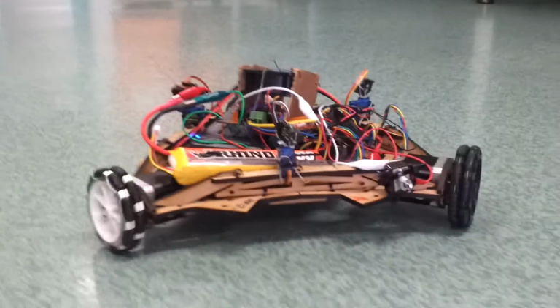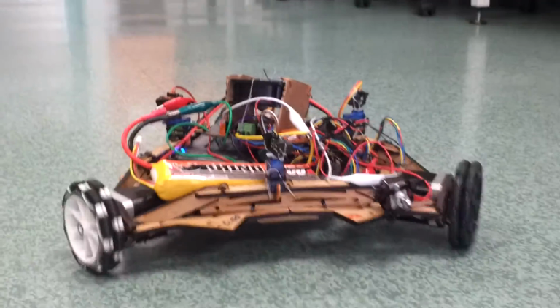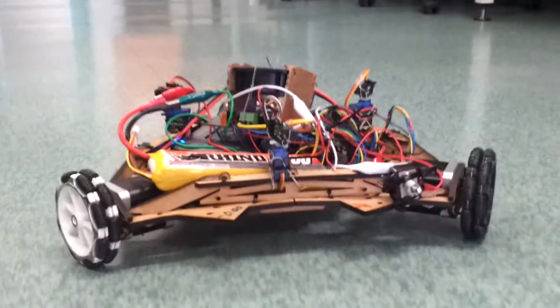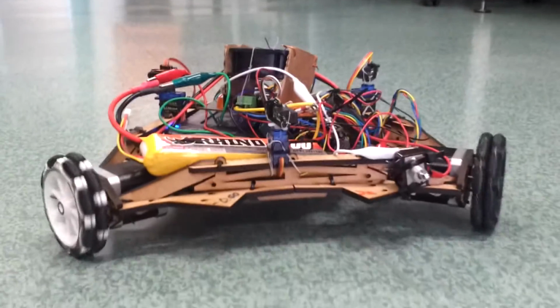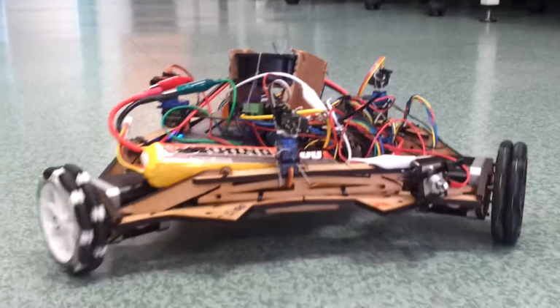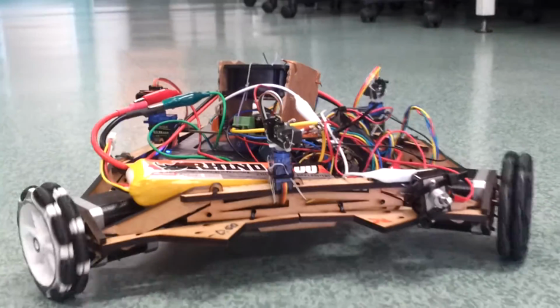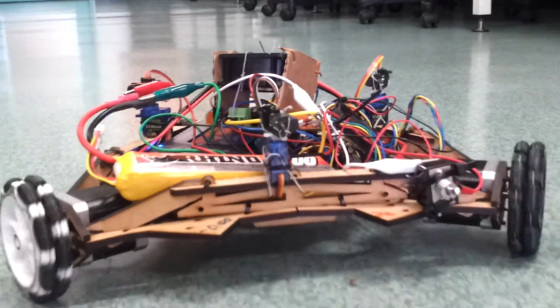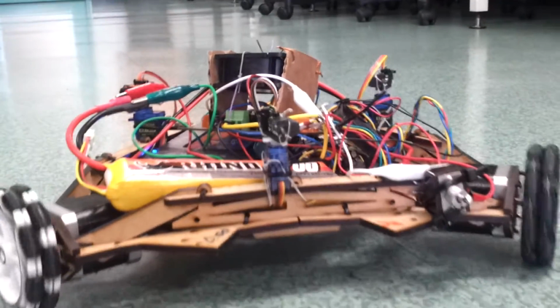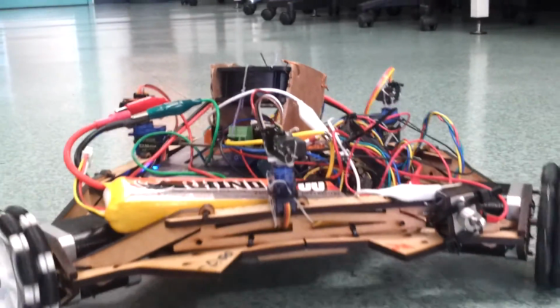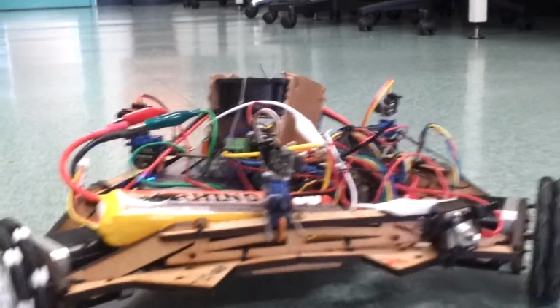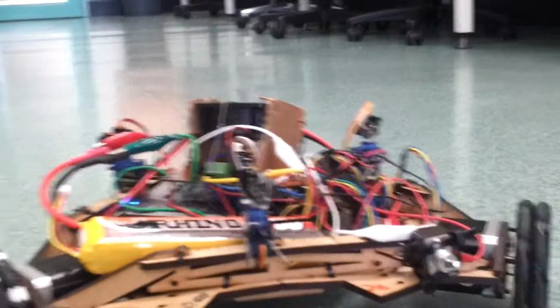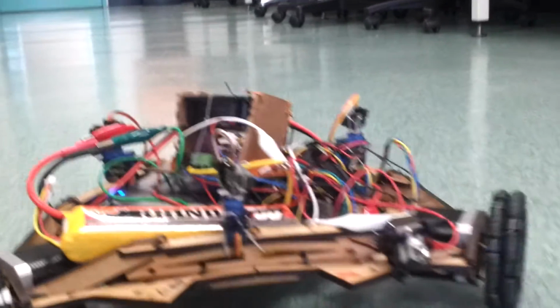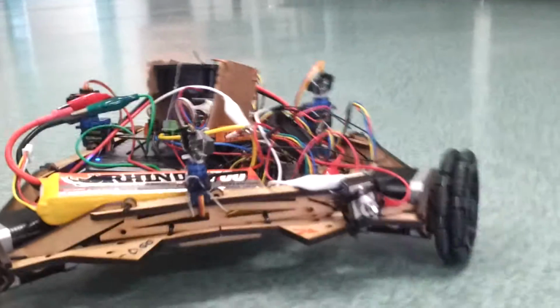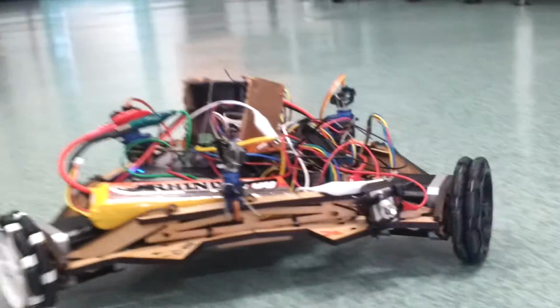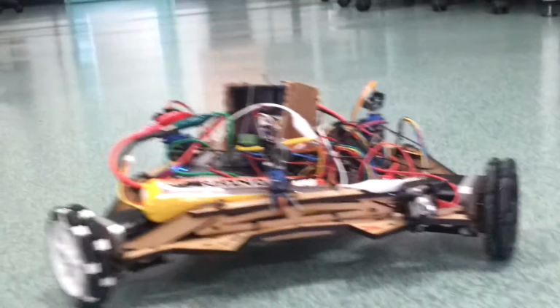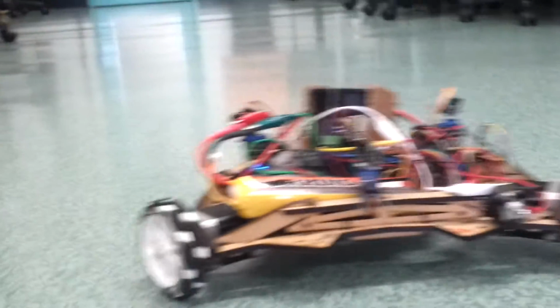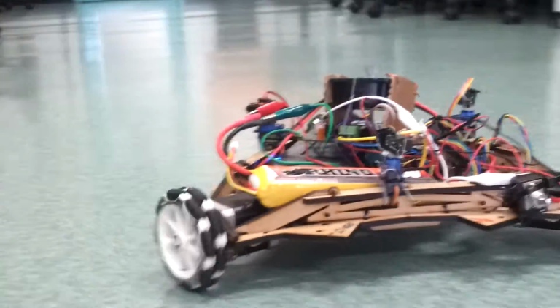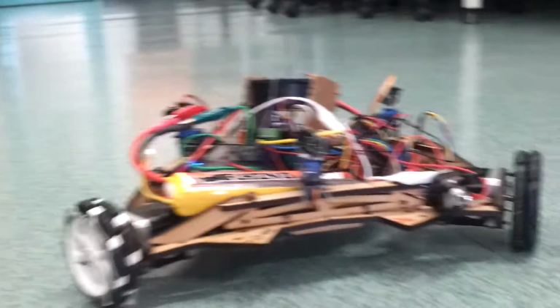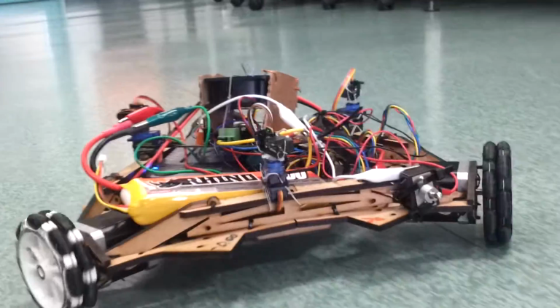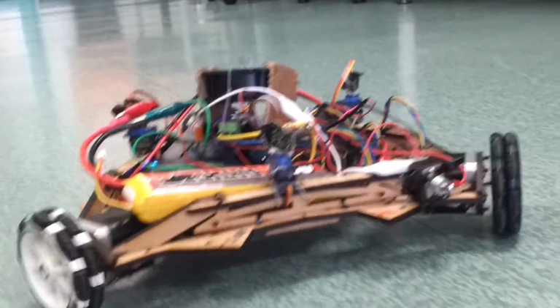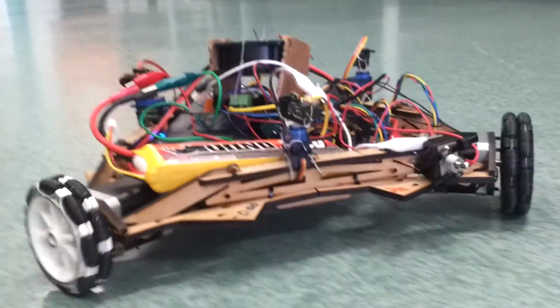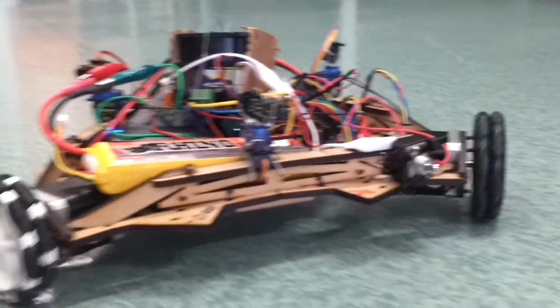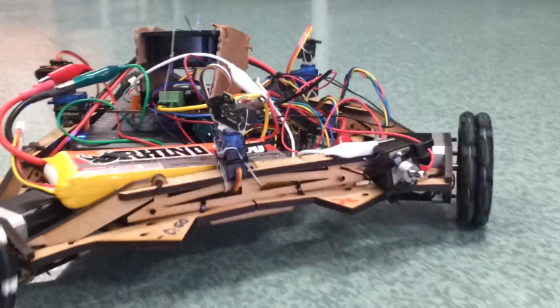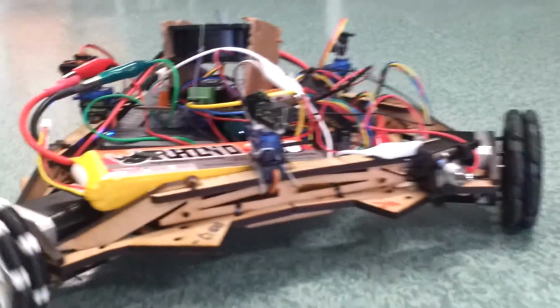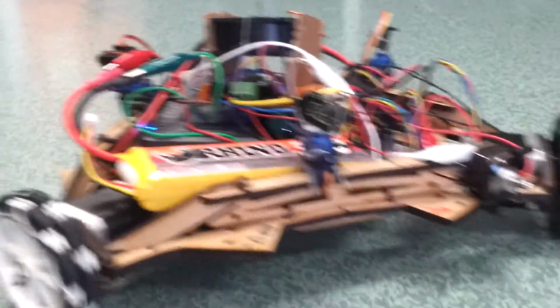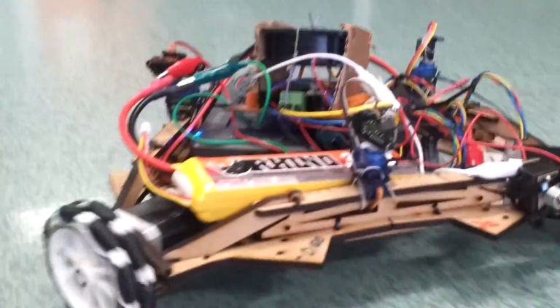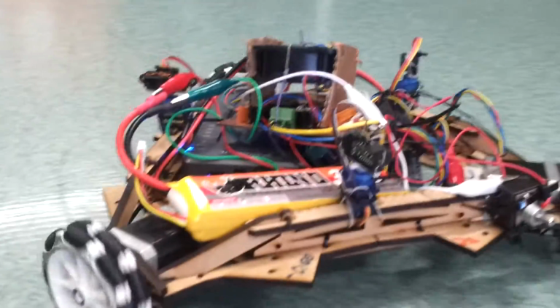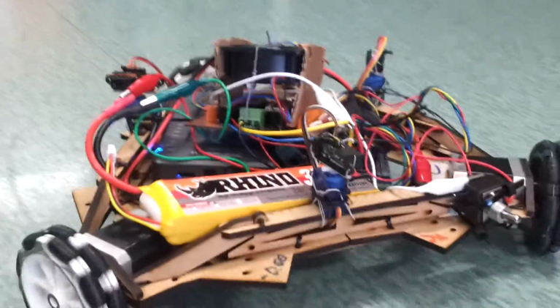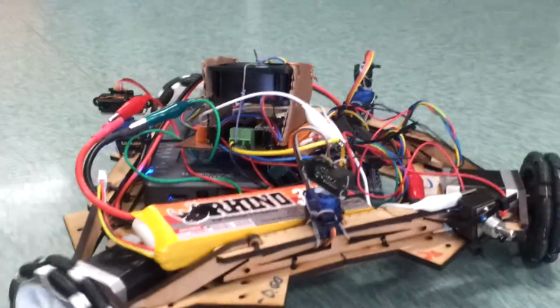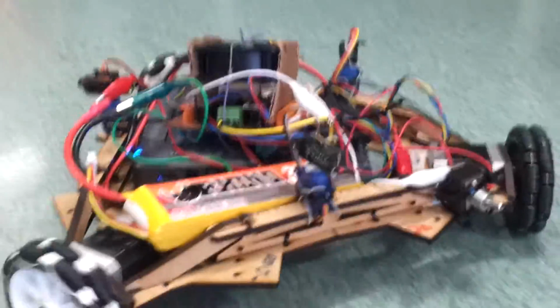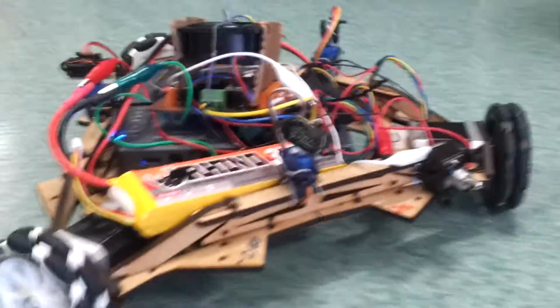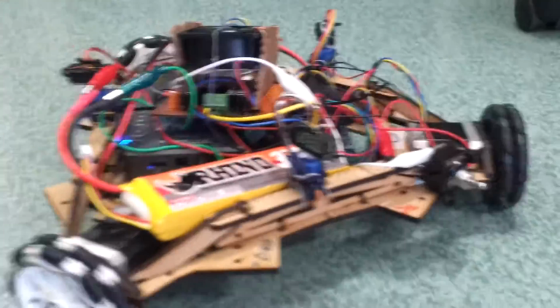I want to put it on an Android tablet, because you can host the Wi-Fi network on that thing. So all you have to do is follow it closely and drive it around.